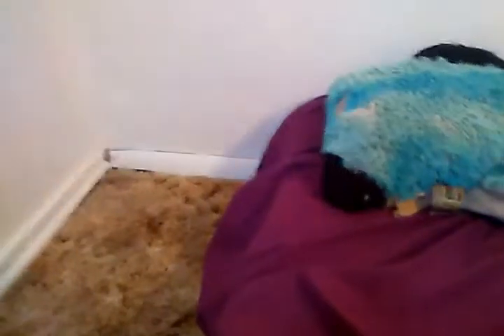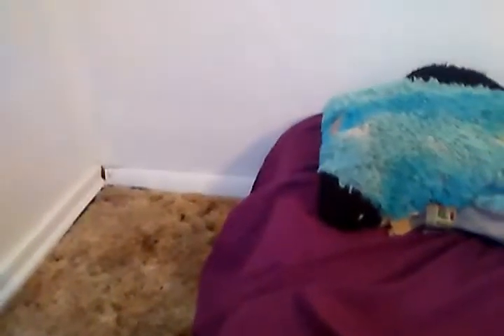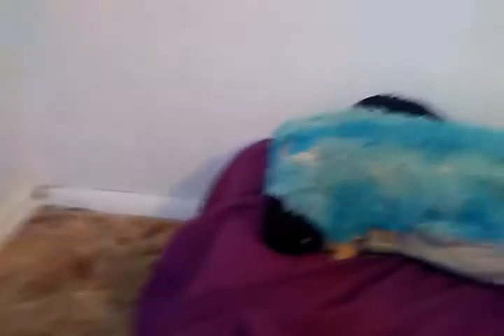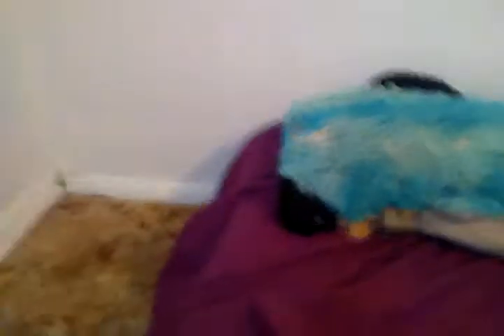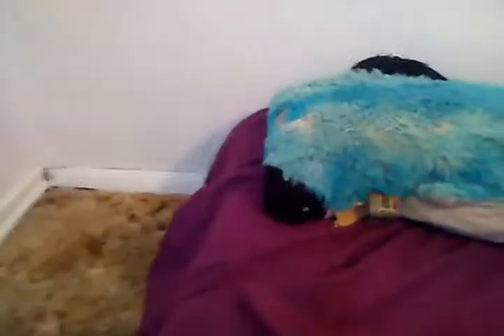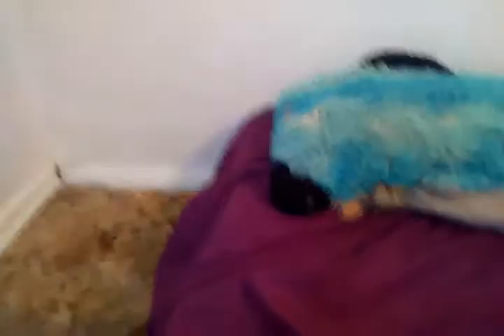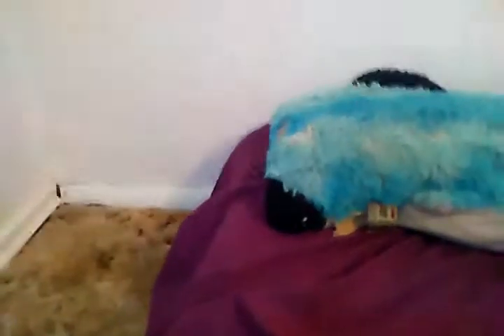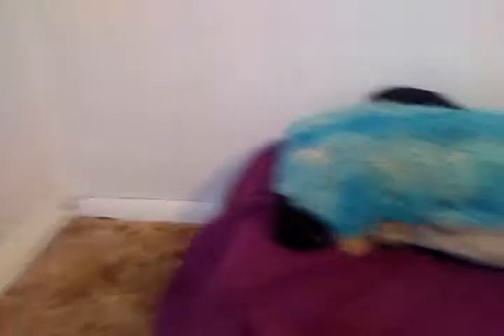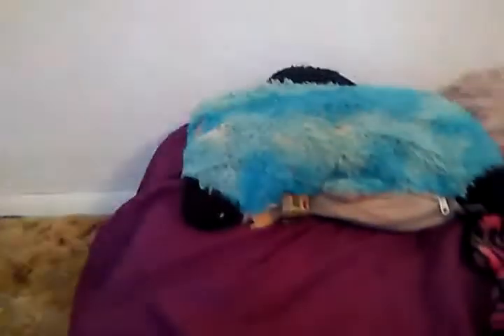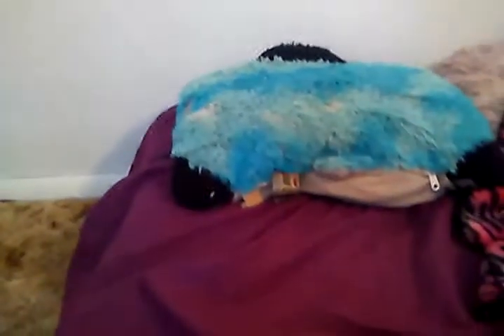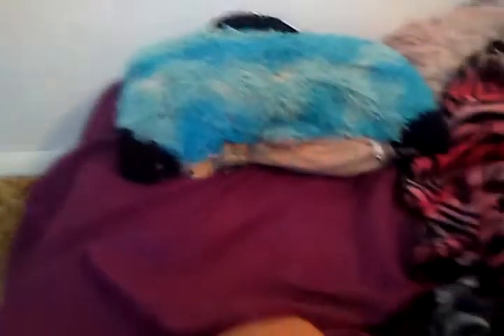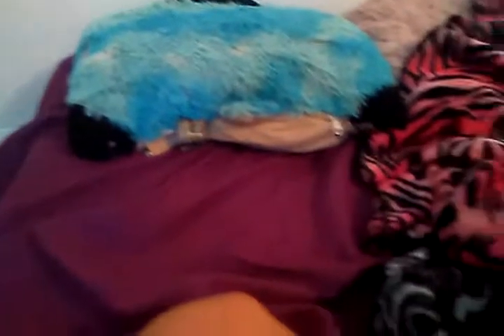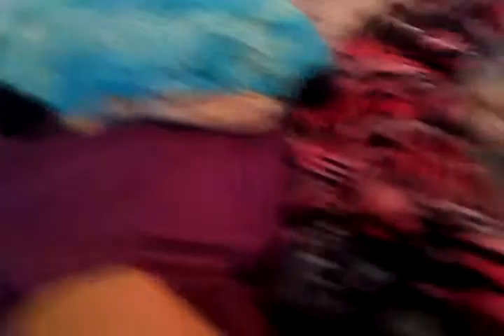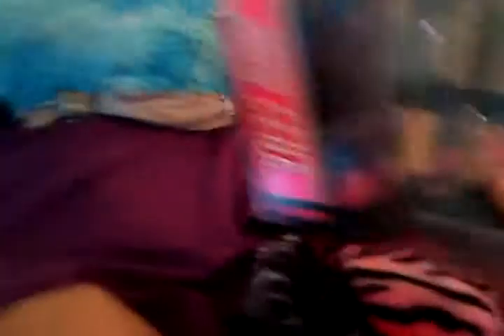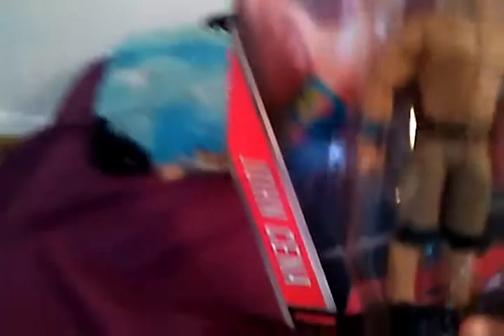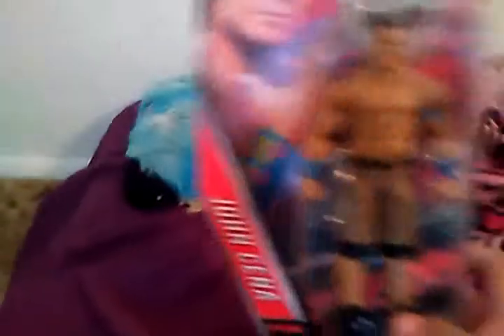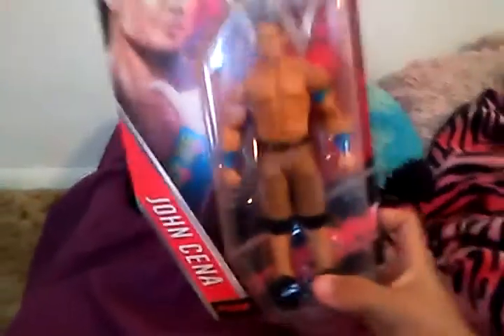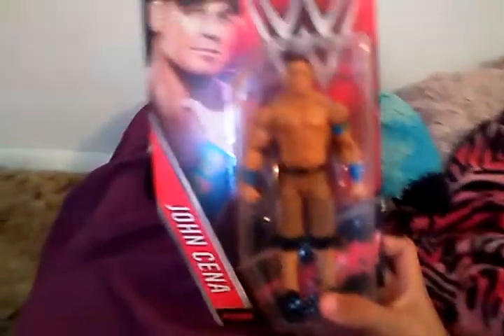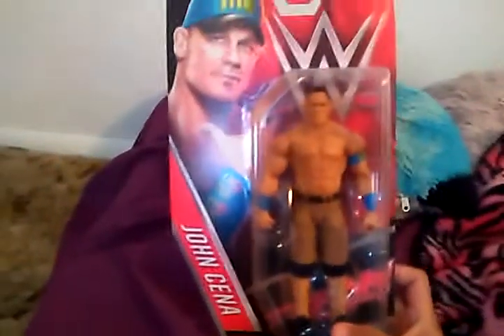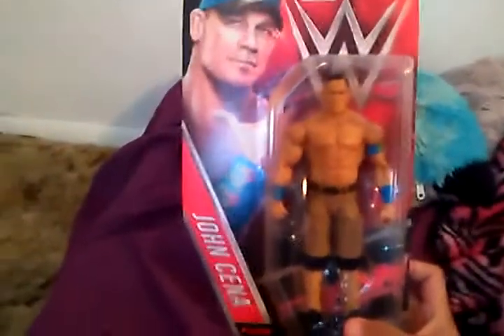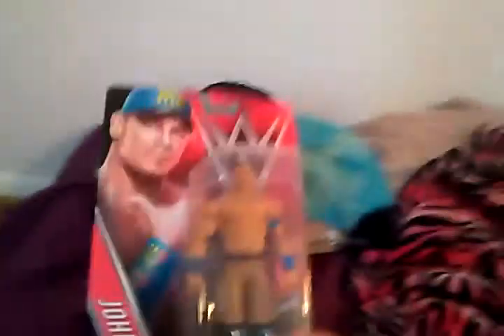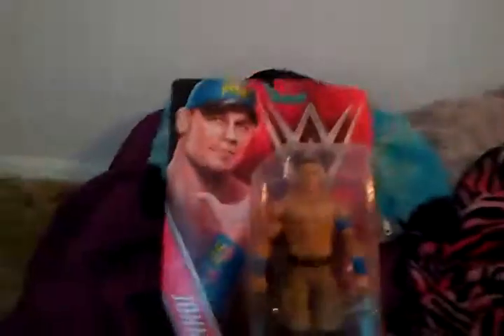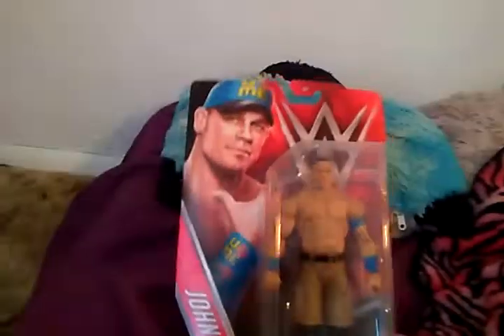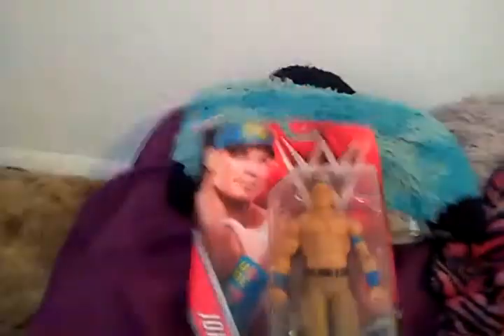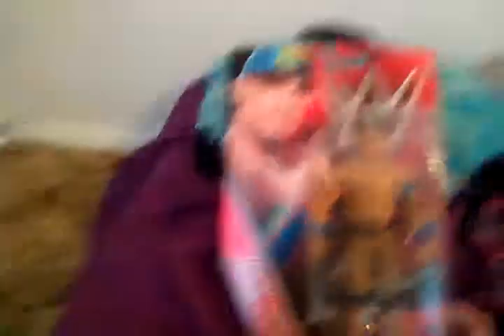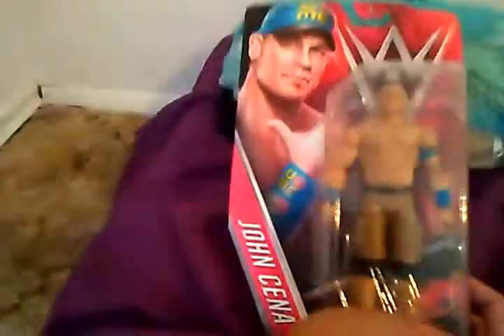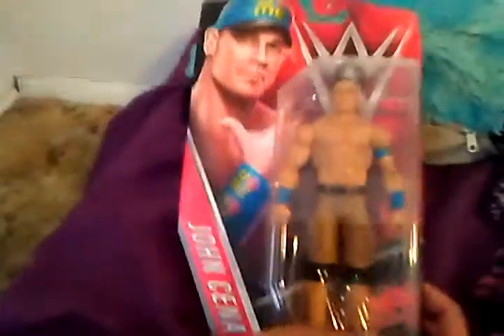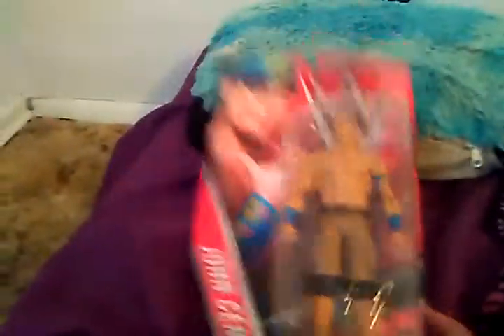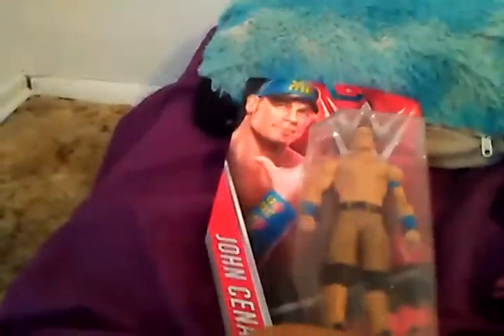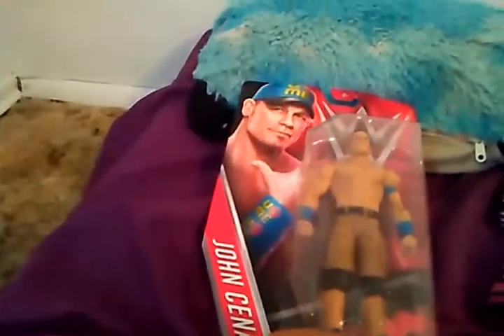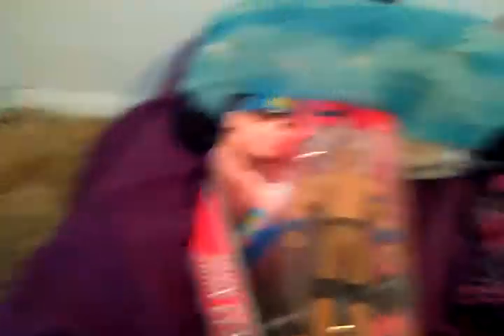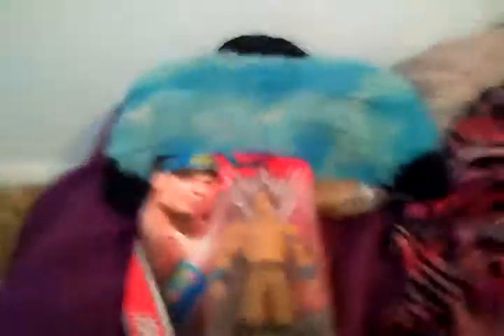Hey guys, welcome back to another video today. I'm gonna show you this cool John Cena I just got from Walmart. So yeah, I'm gonna do an unboxing right now.